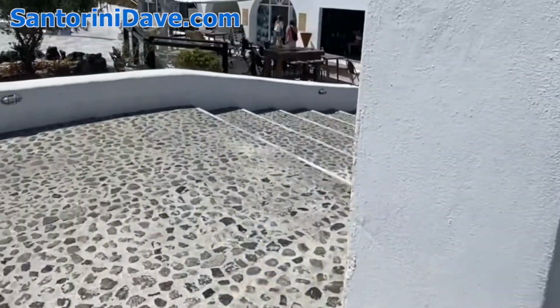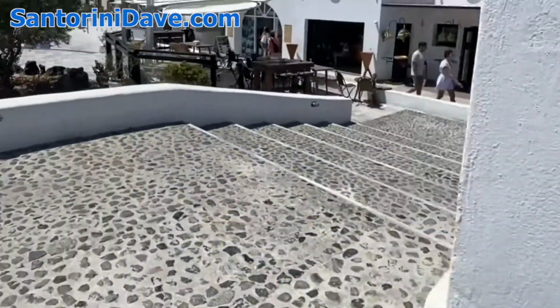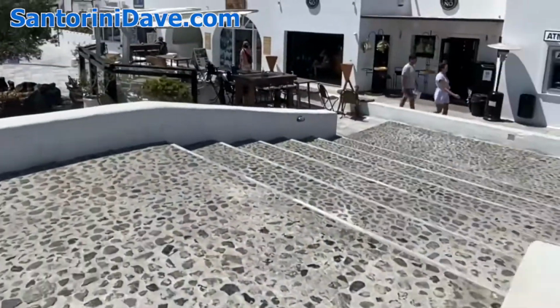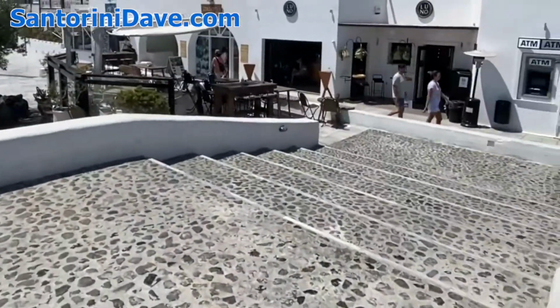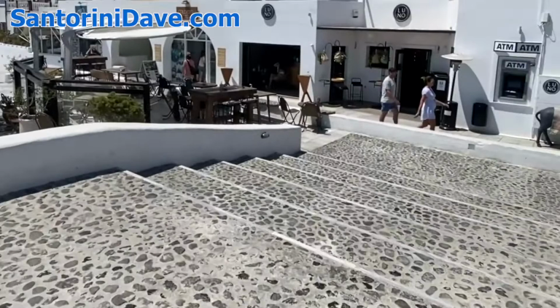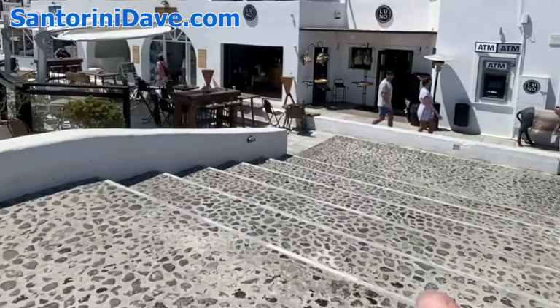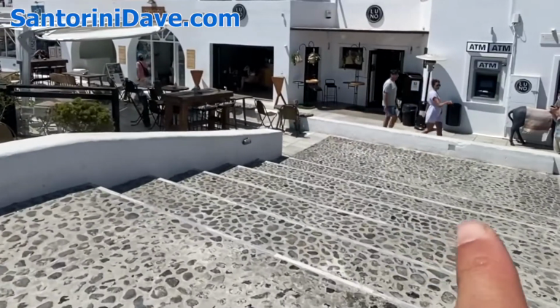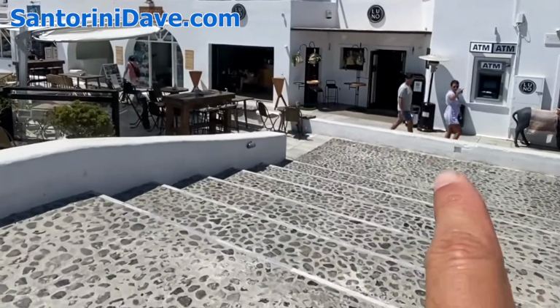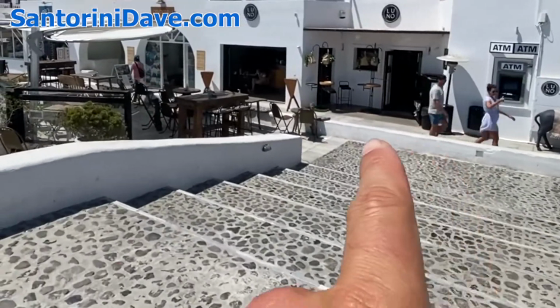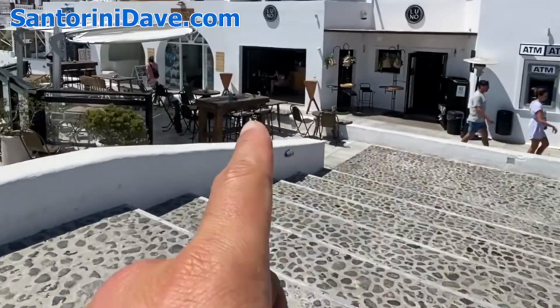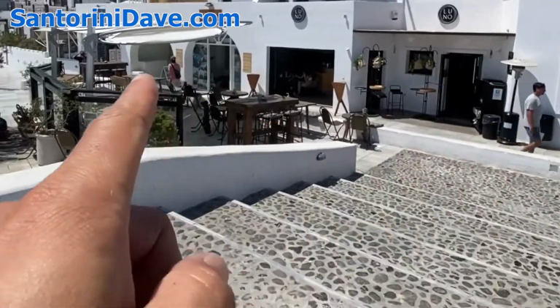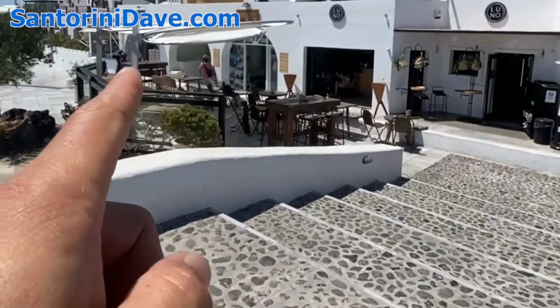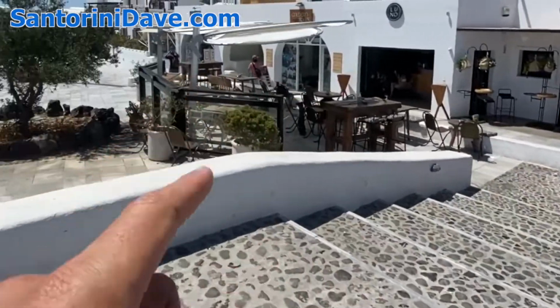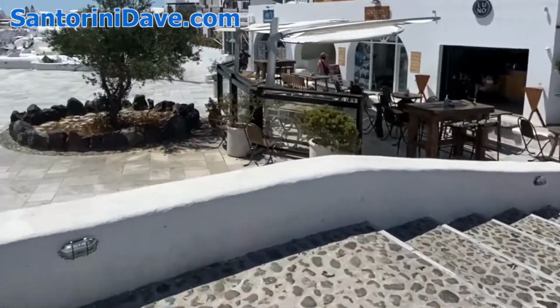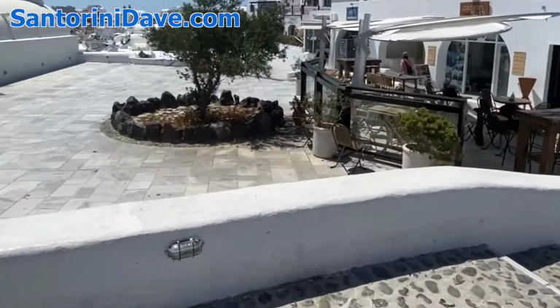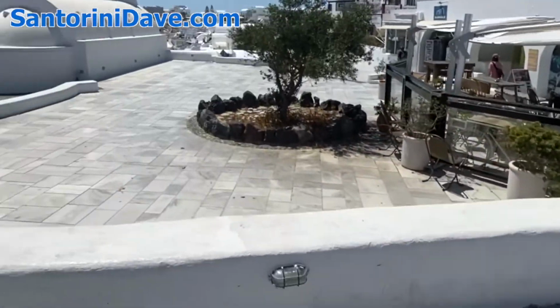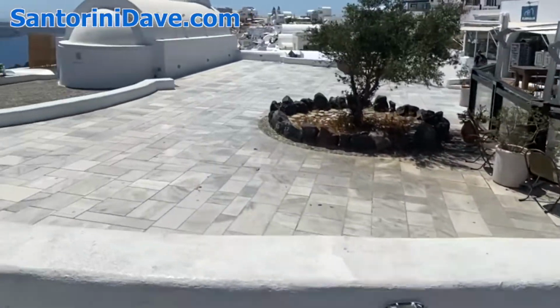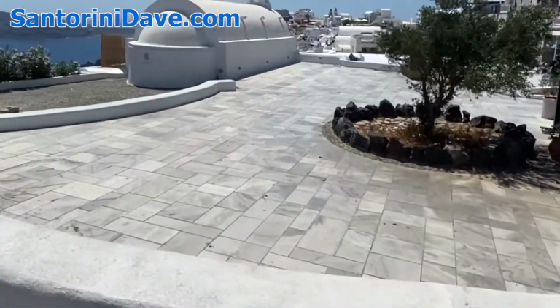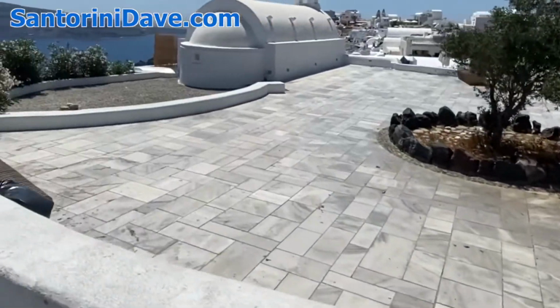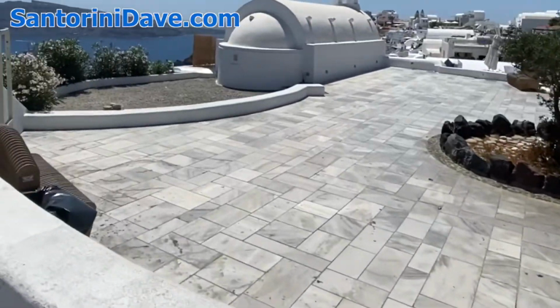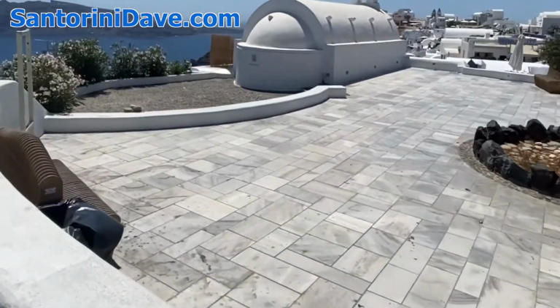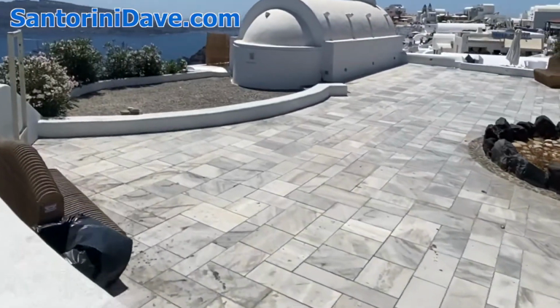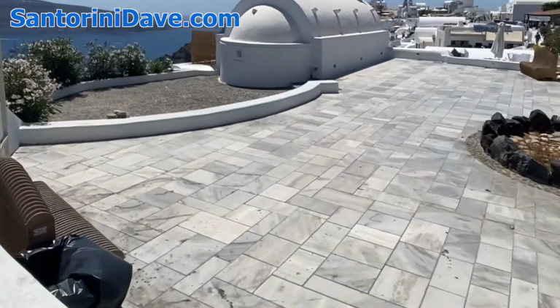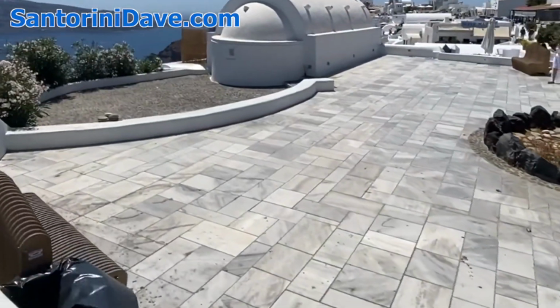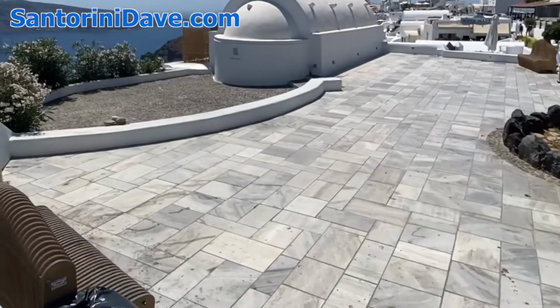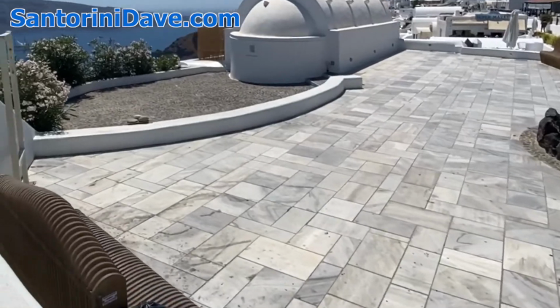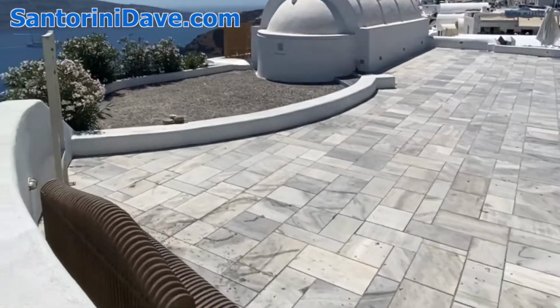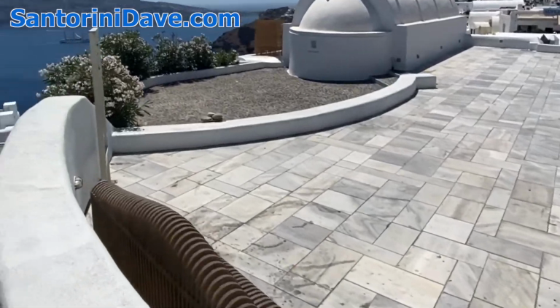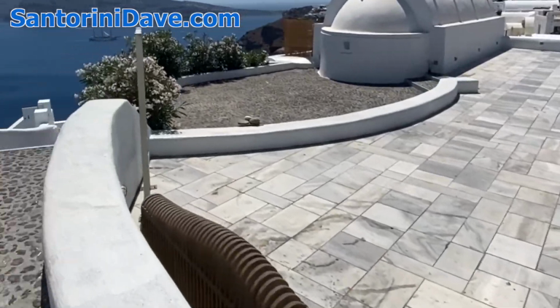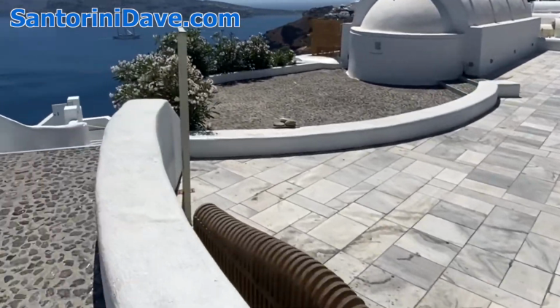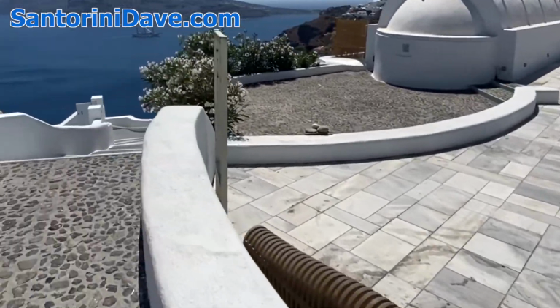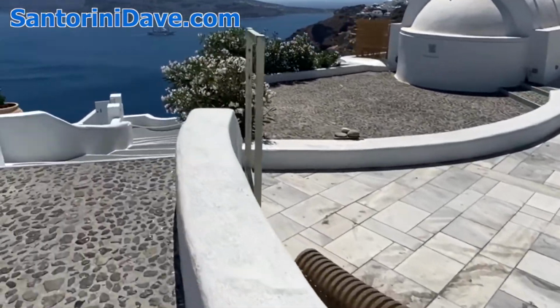This right here is the beginning of the marble pathway. I'm just going to show you before we go there — the views here are breathtaking.